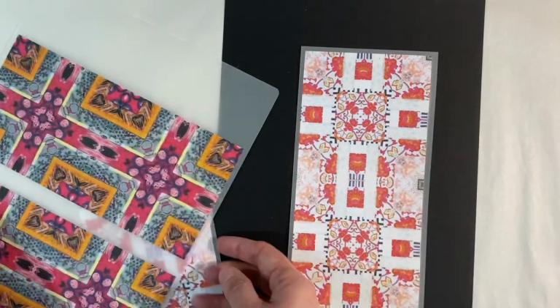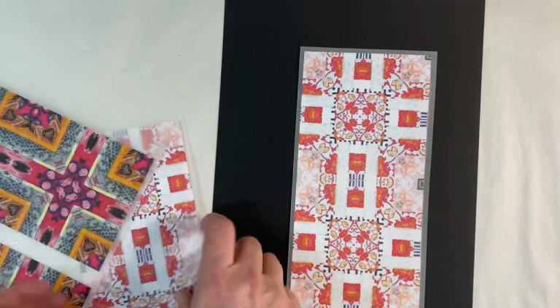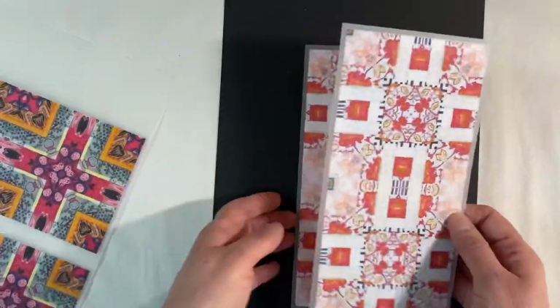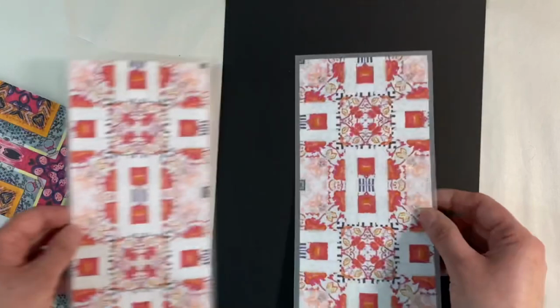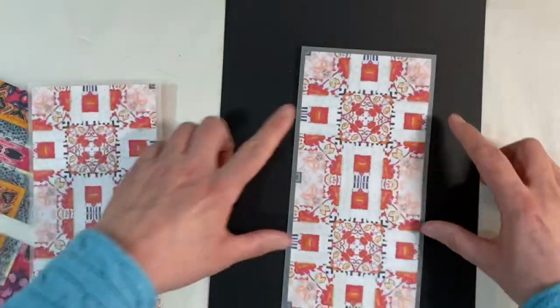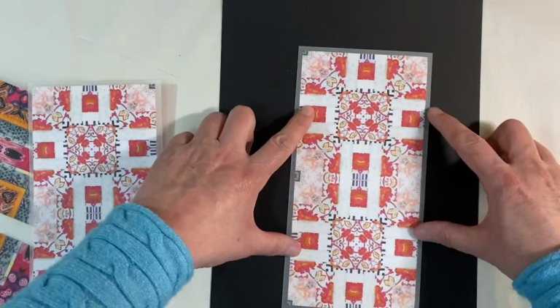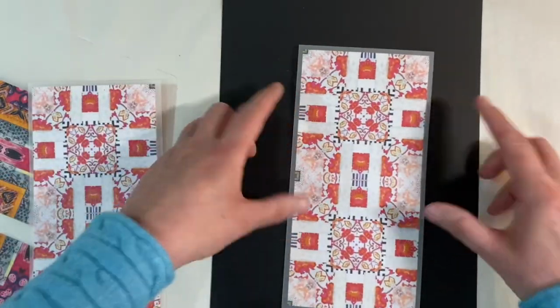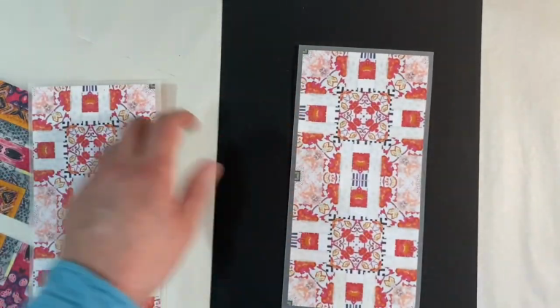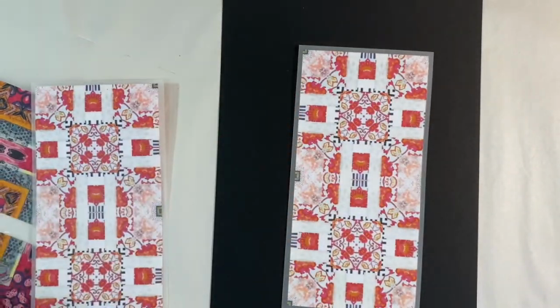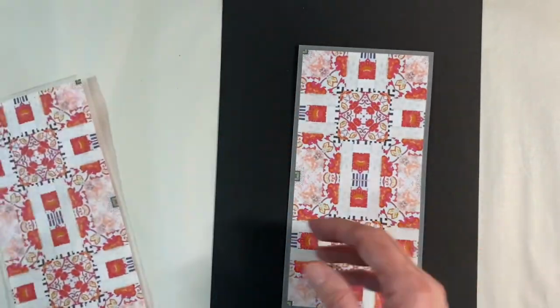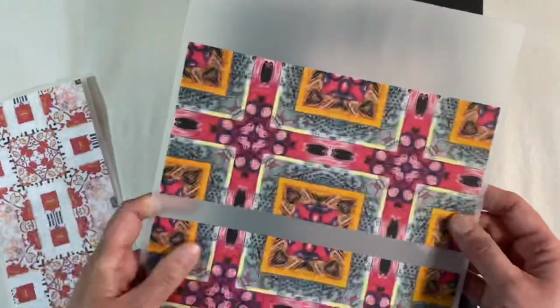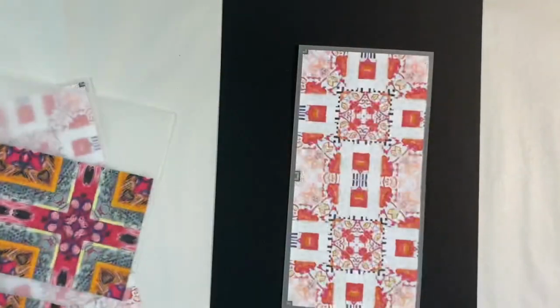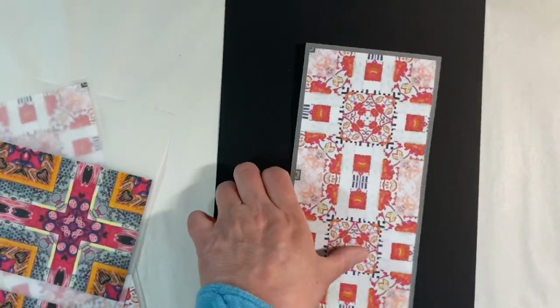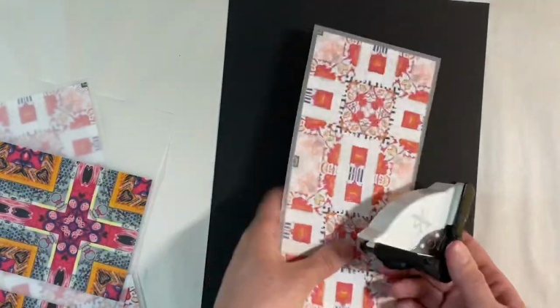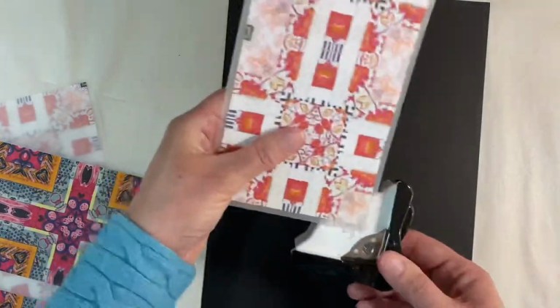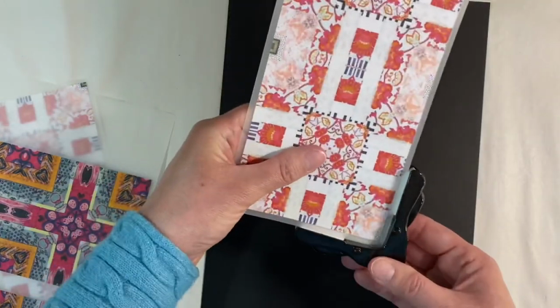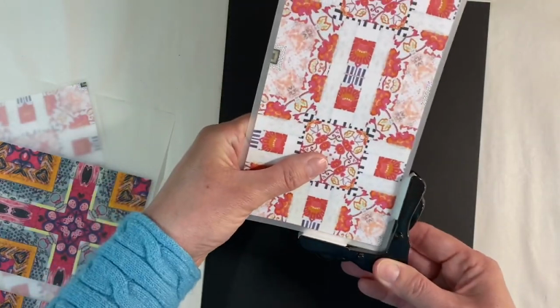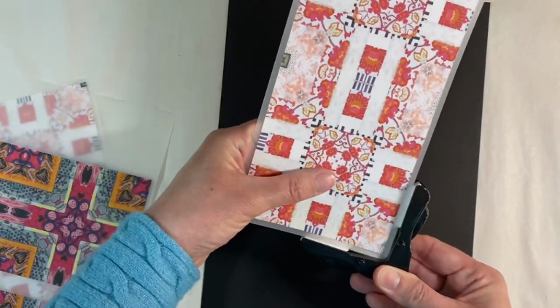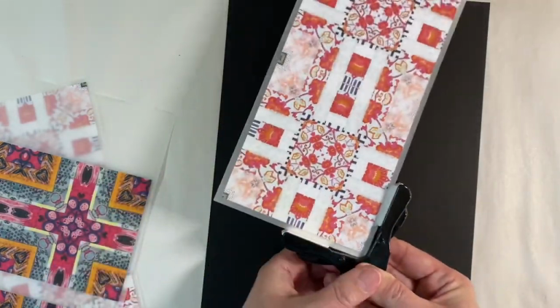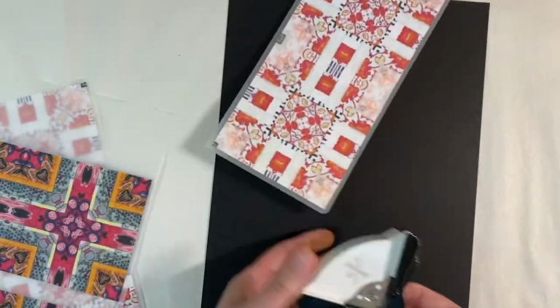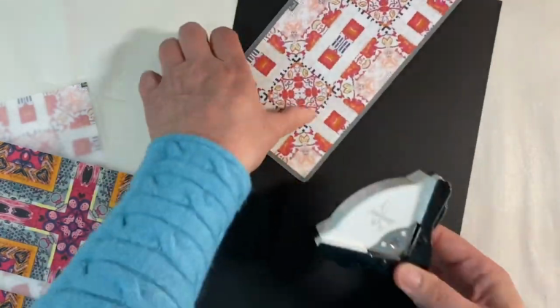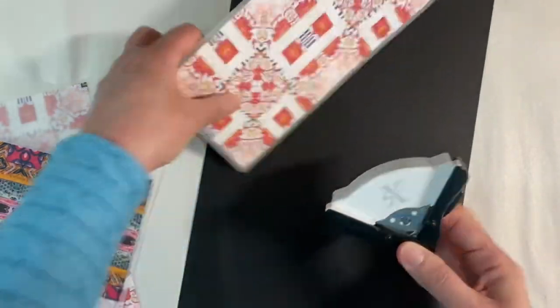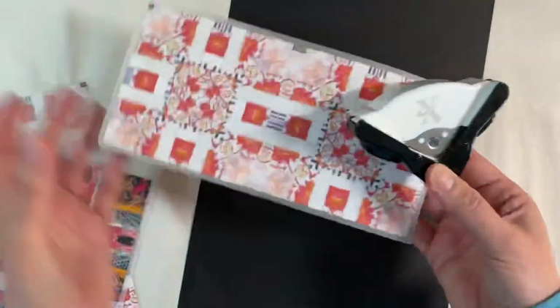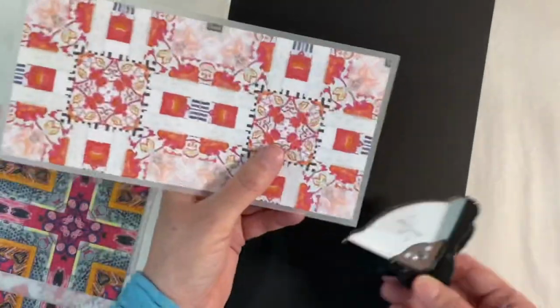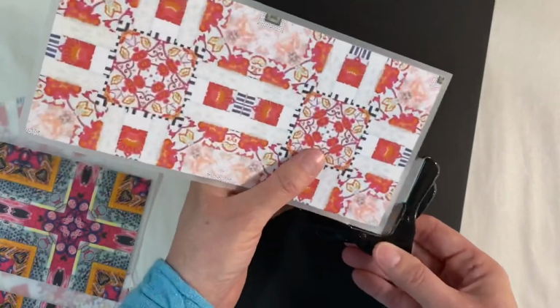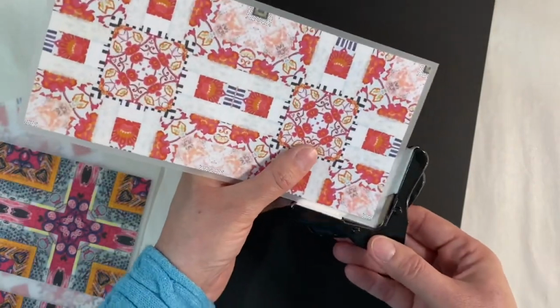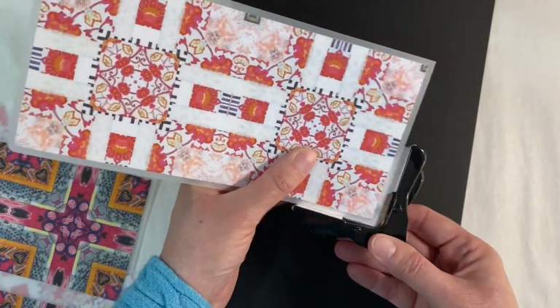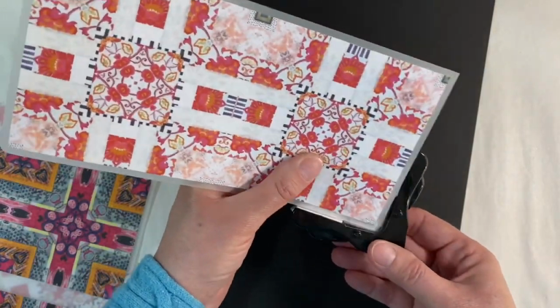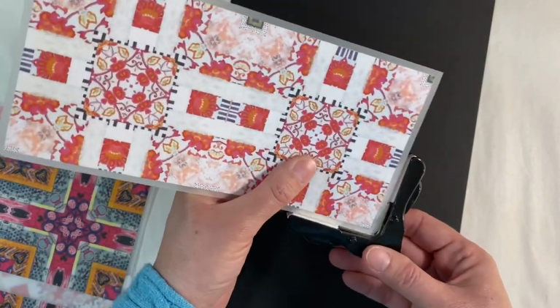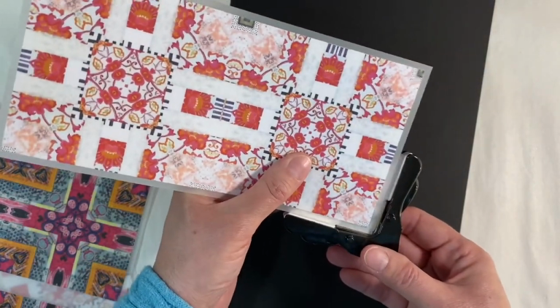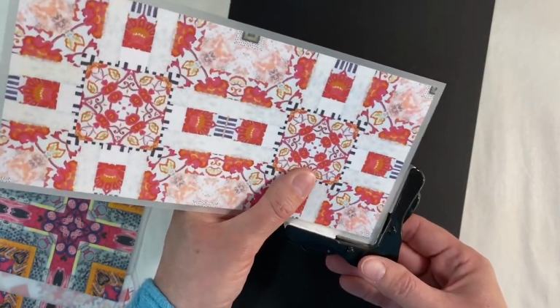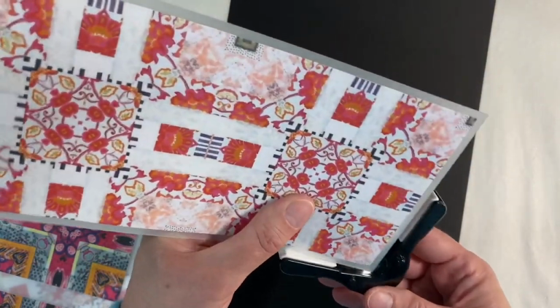I think this one's a little bit more even. I'm going to do exactly the same with this one here, and then I'm just going to use my small corner rounder and round off the edges just like this.